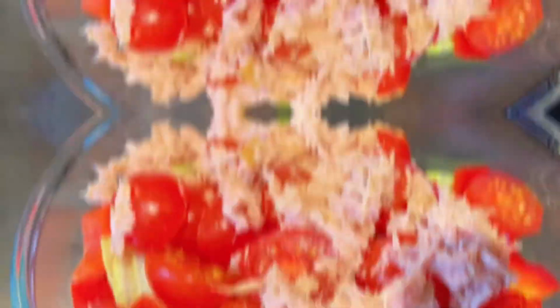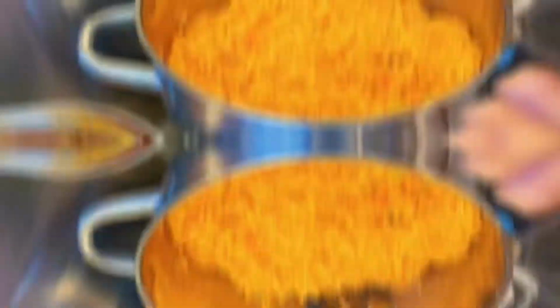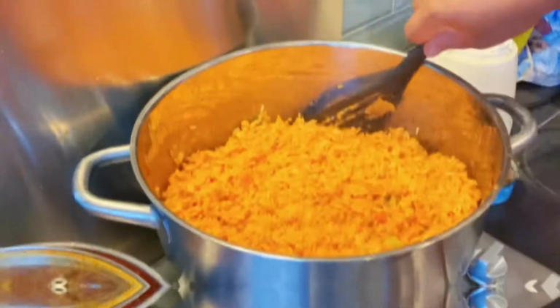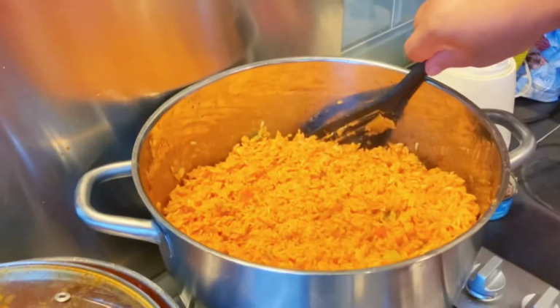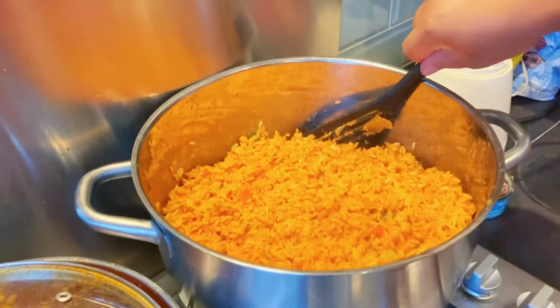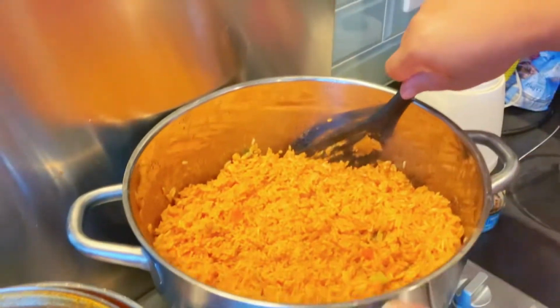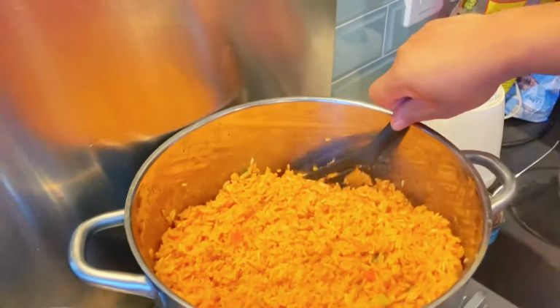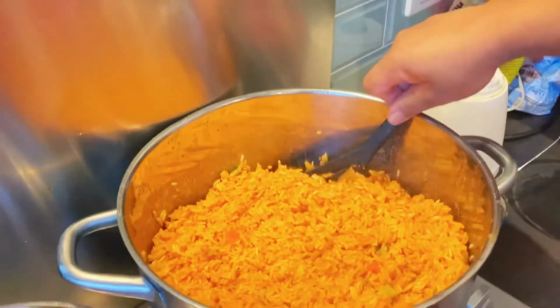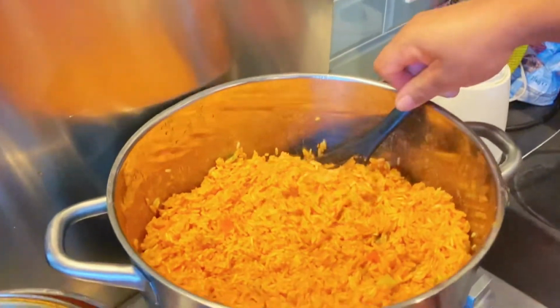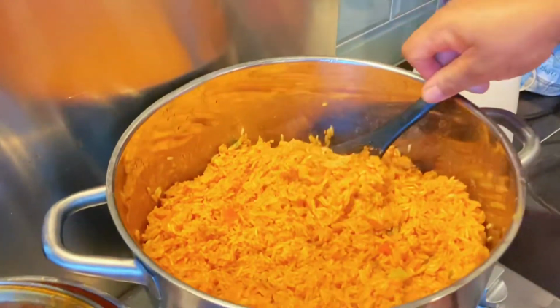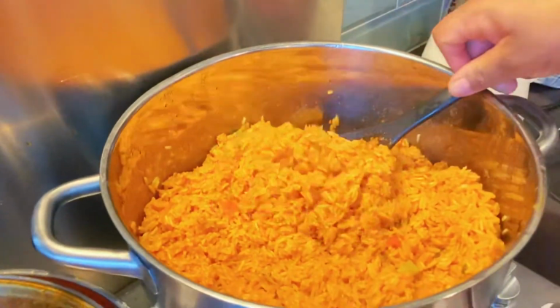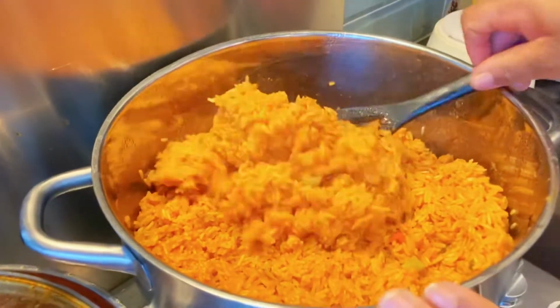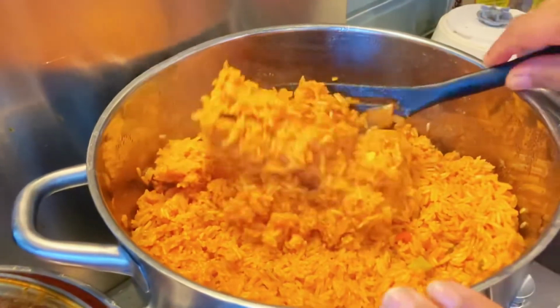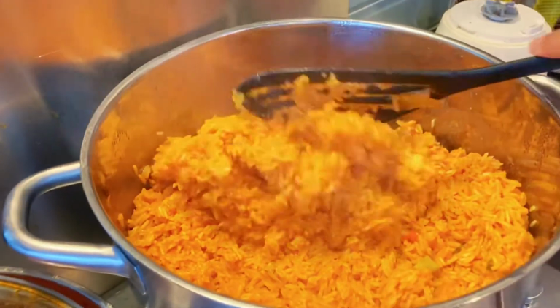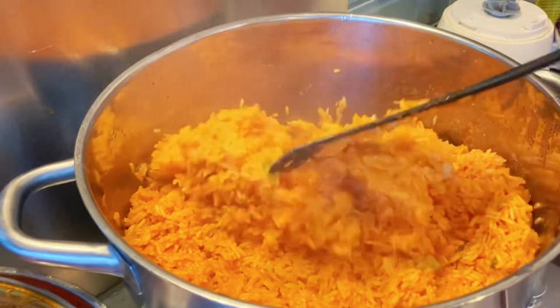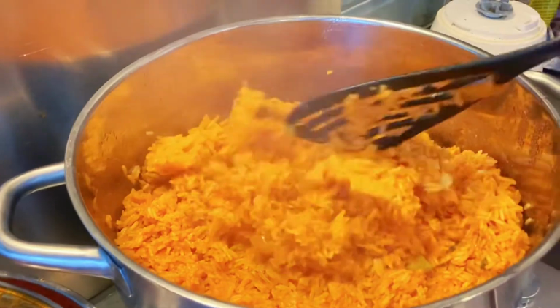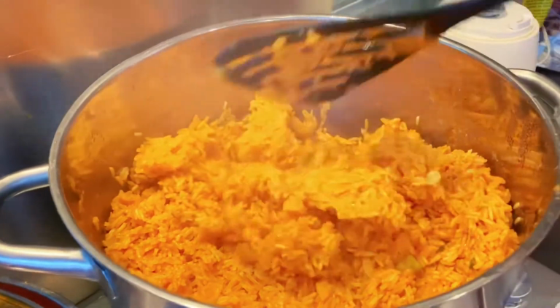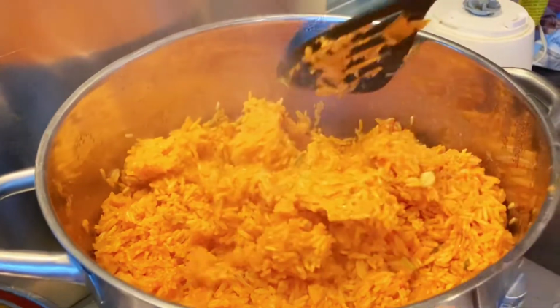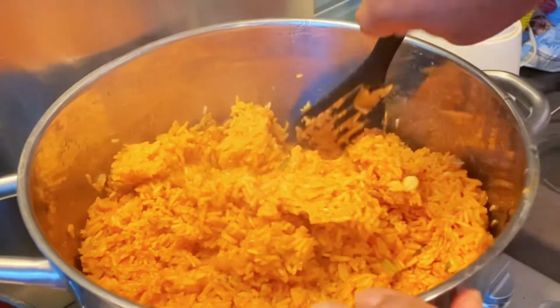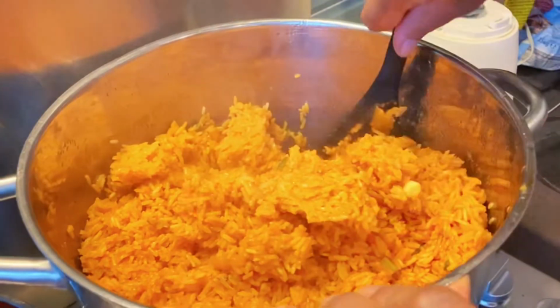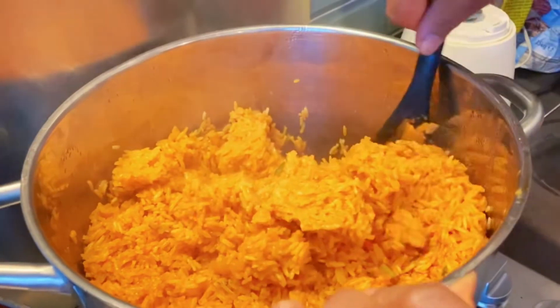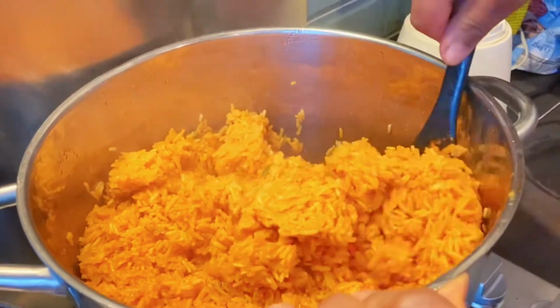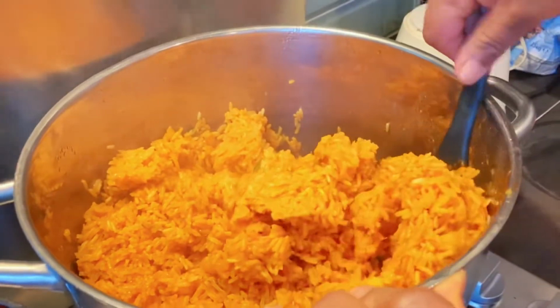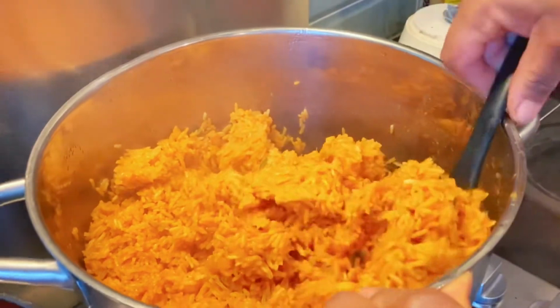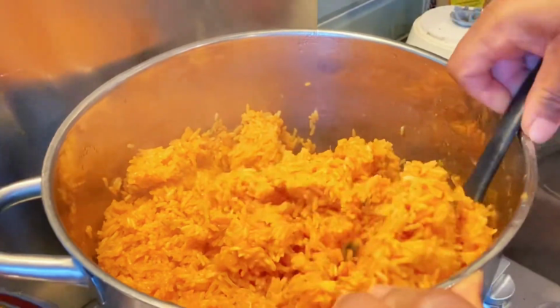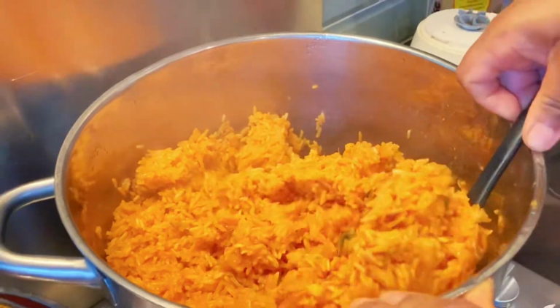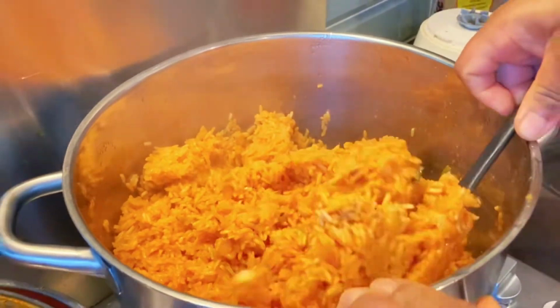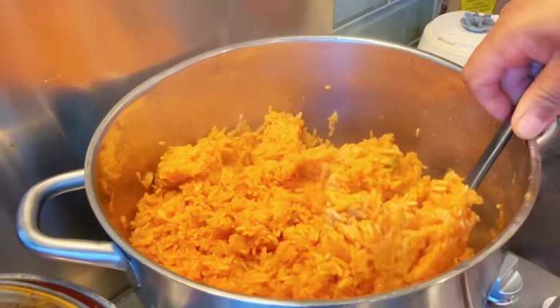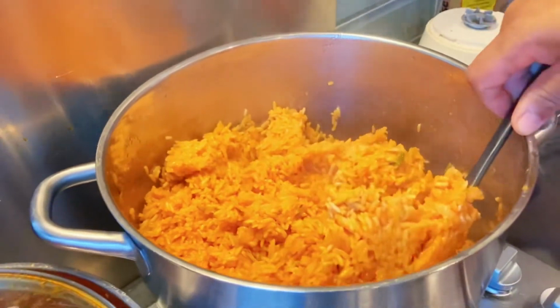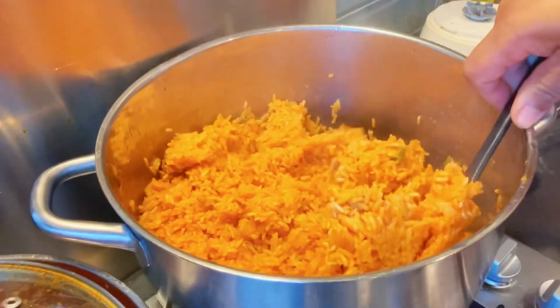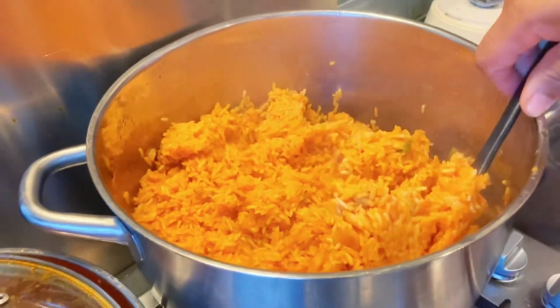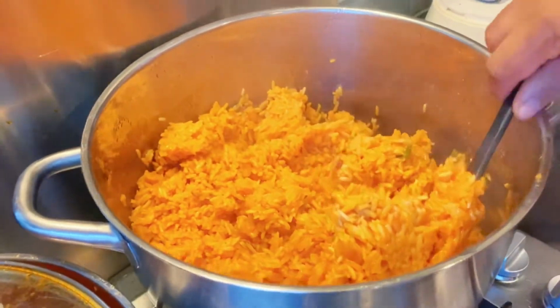Now all the moisture has been absorbed by the rice. The rice is nice and soft — it's ready.